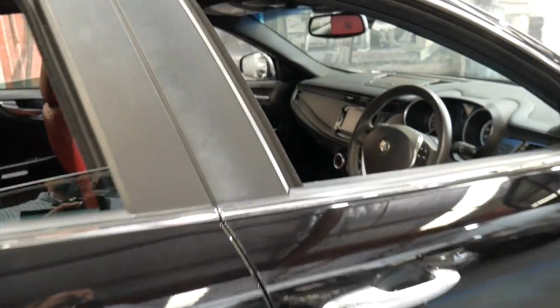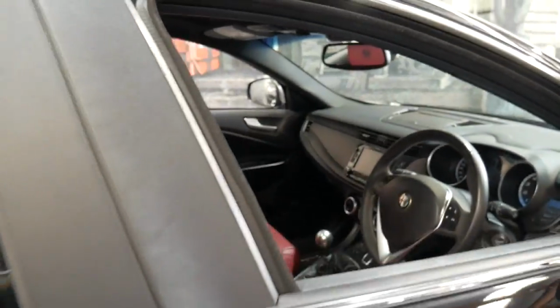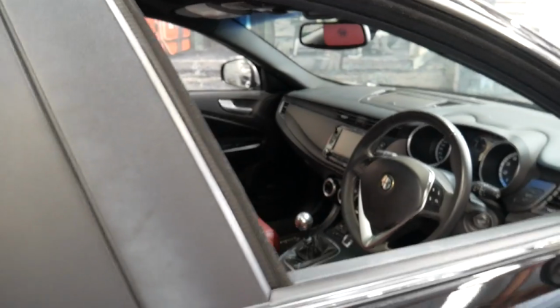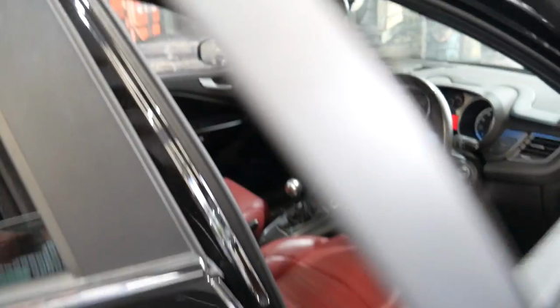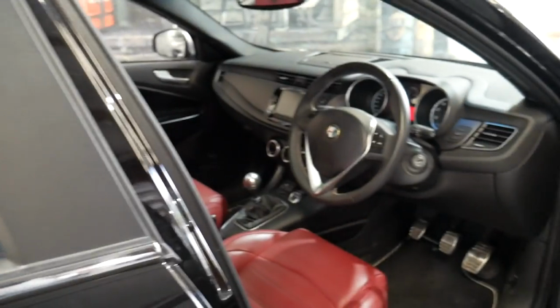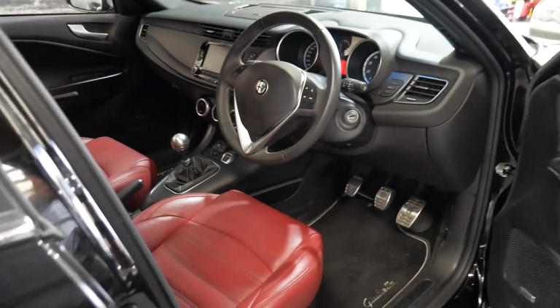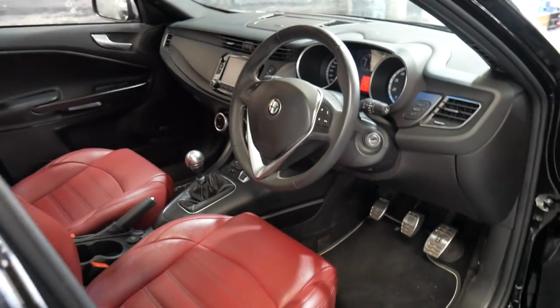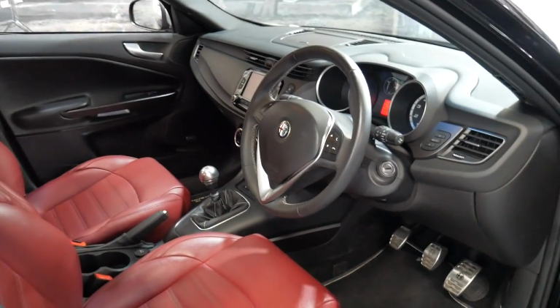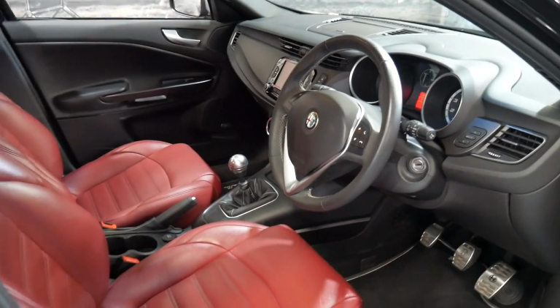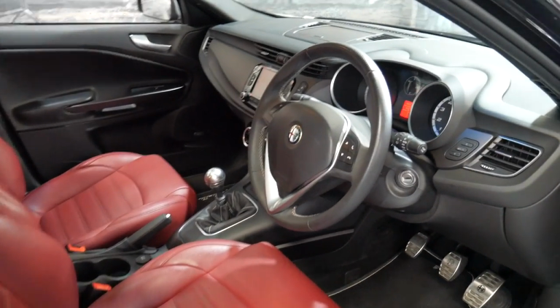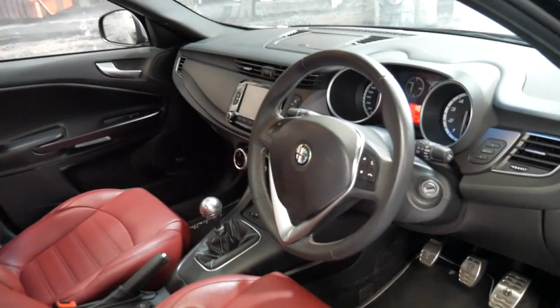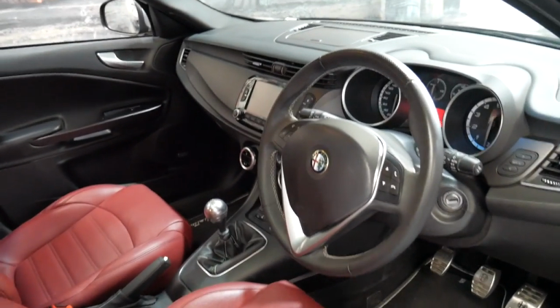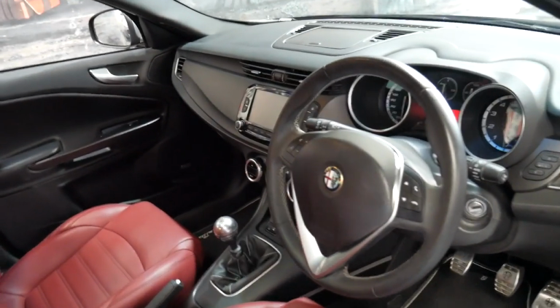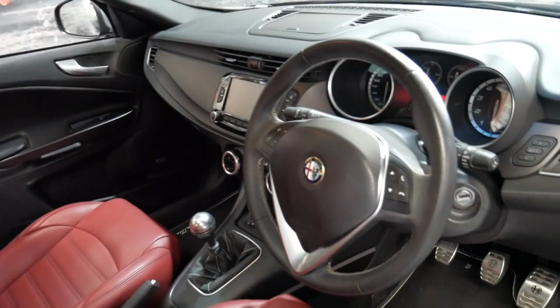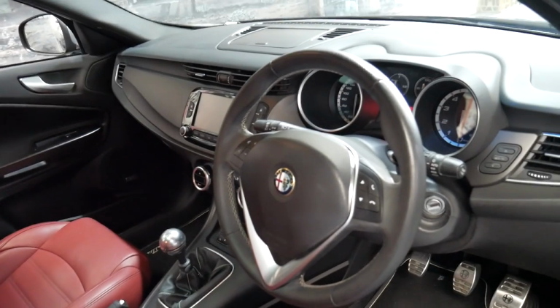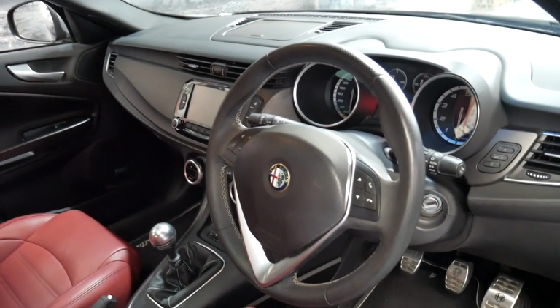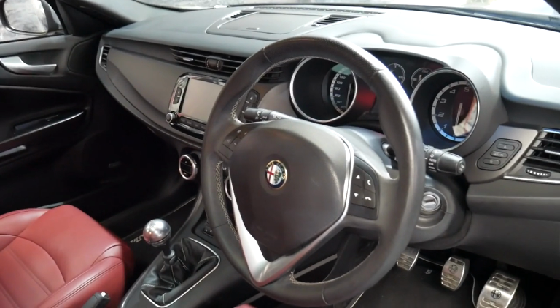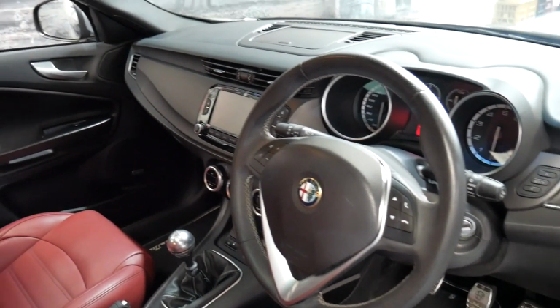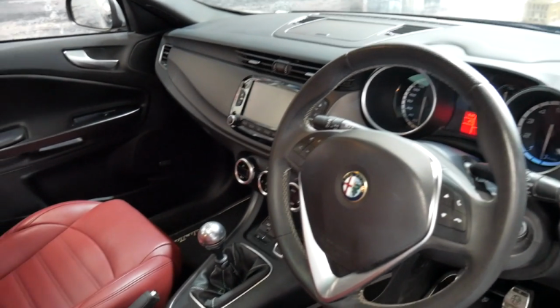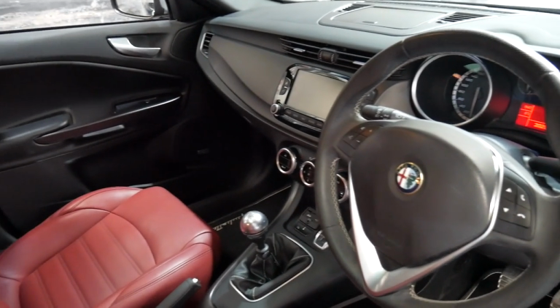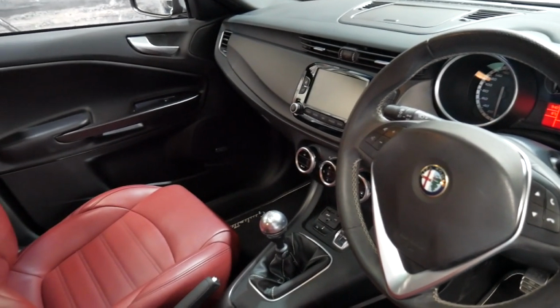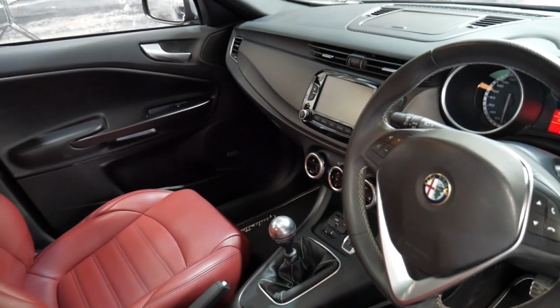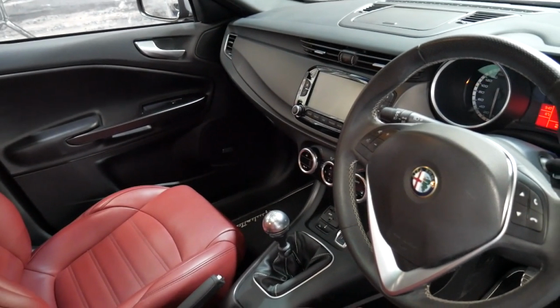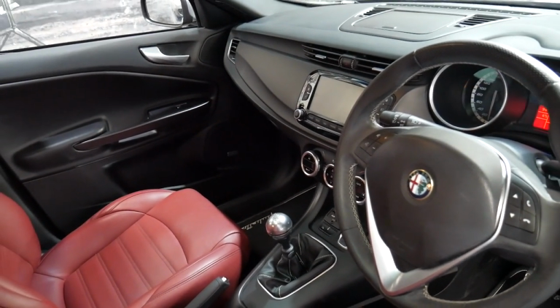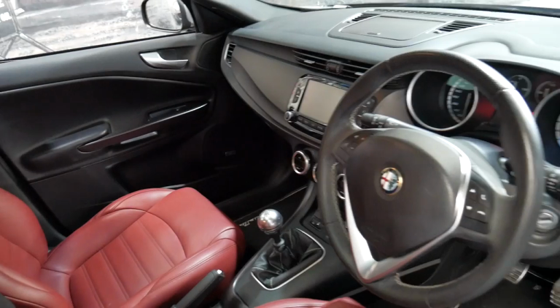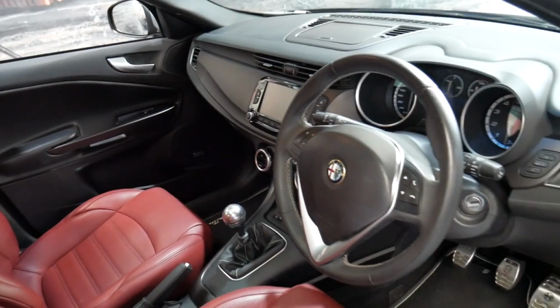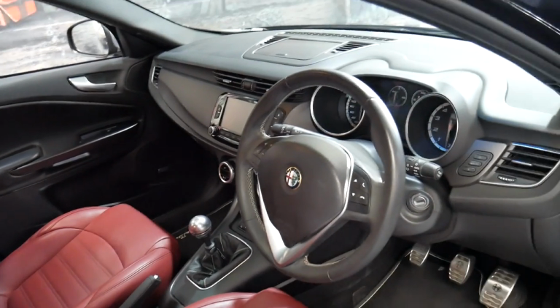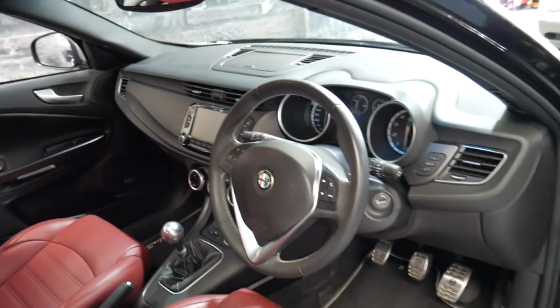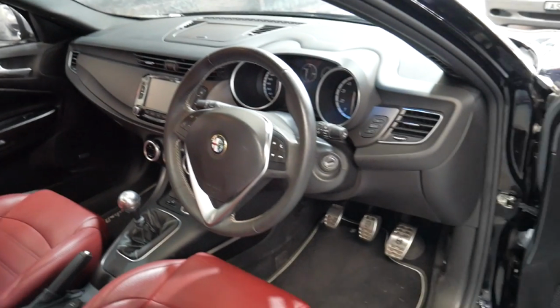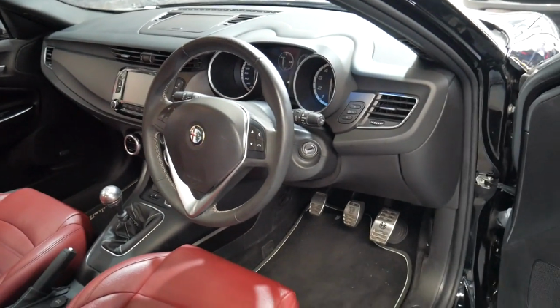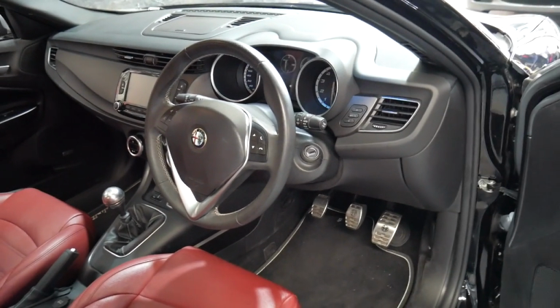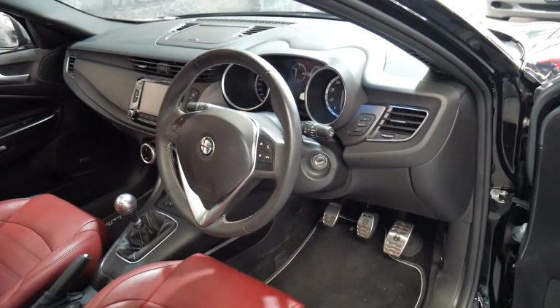It's black with the beautiful red leather interior and it has done just 20,000 kilometres since it was brand new. It's got the six-speed manual and it does have a Bose sound system.